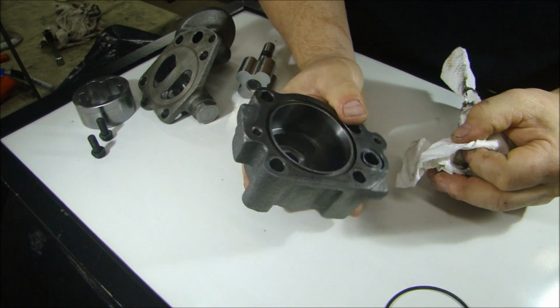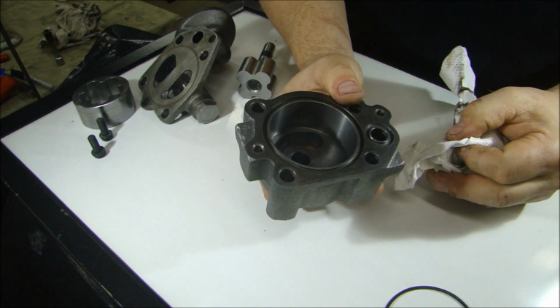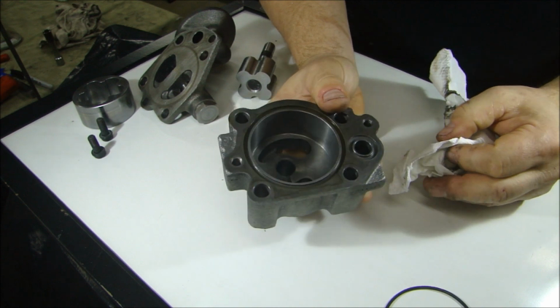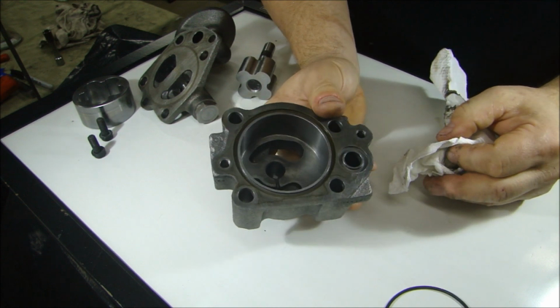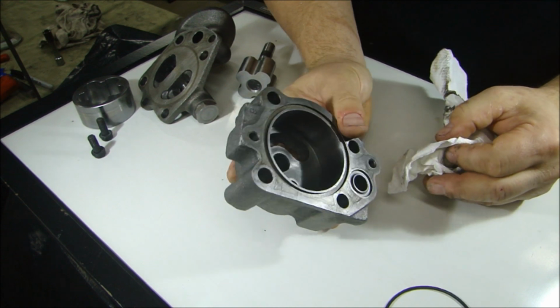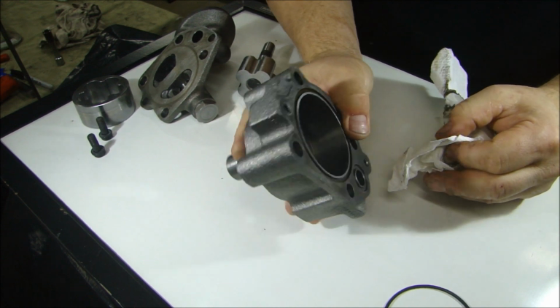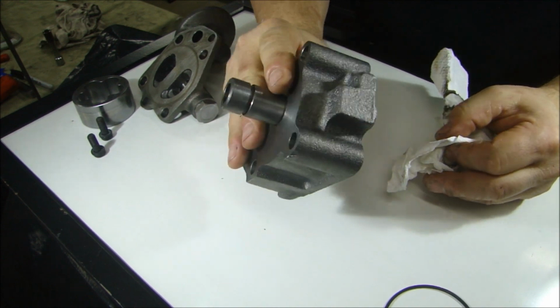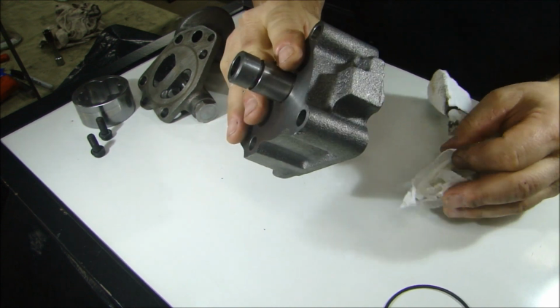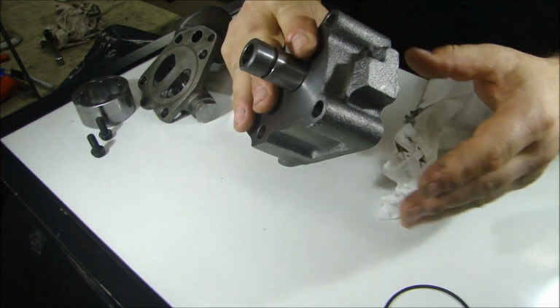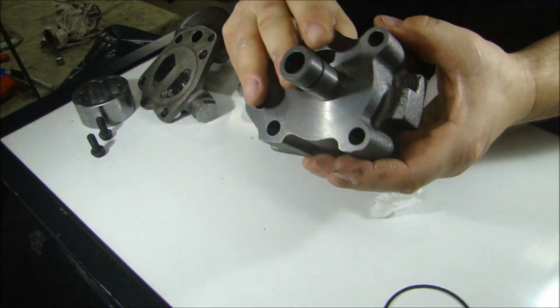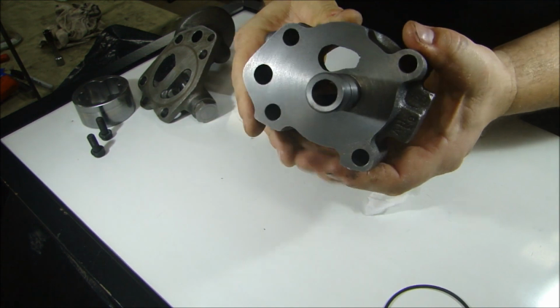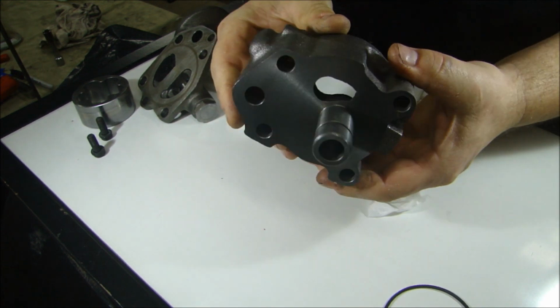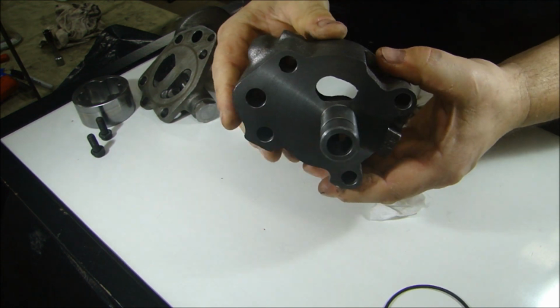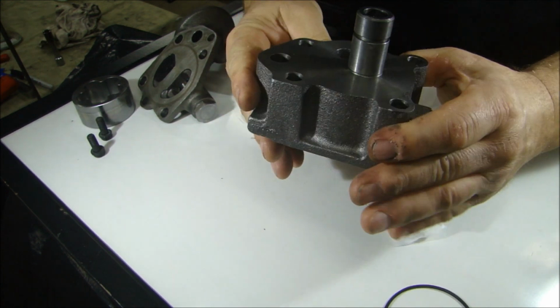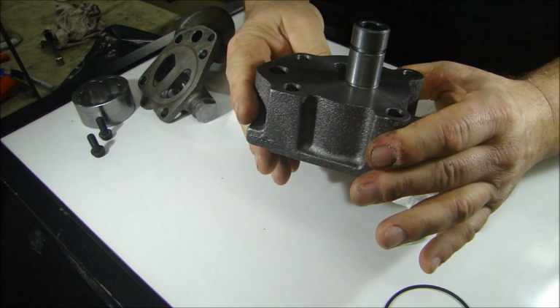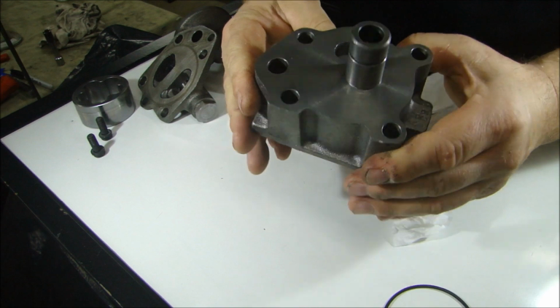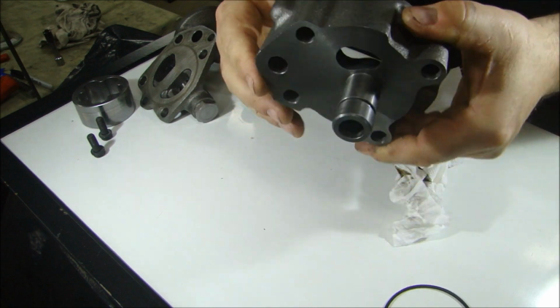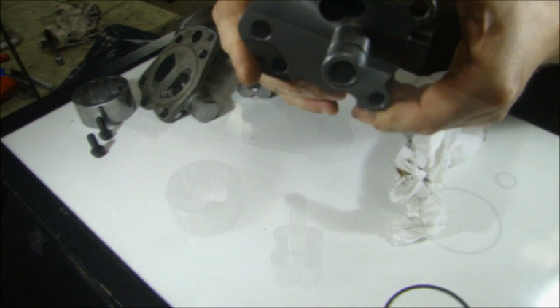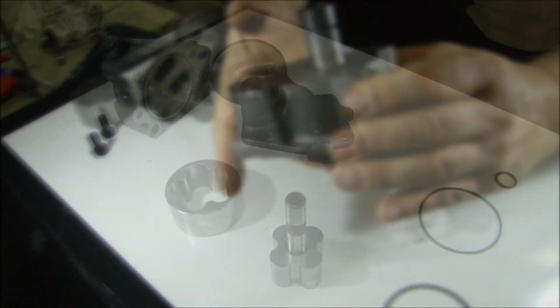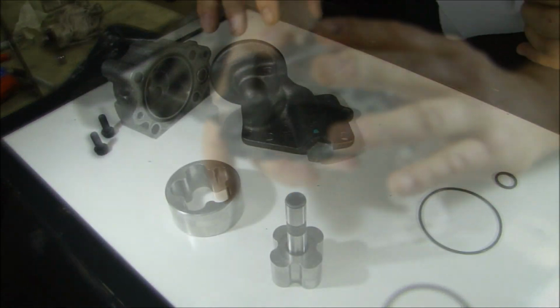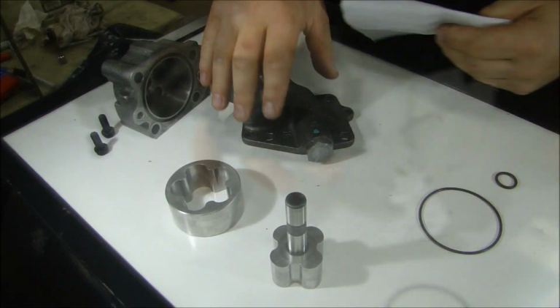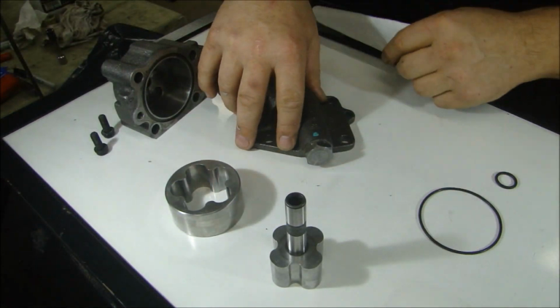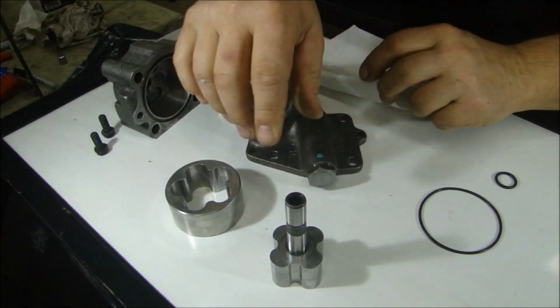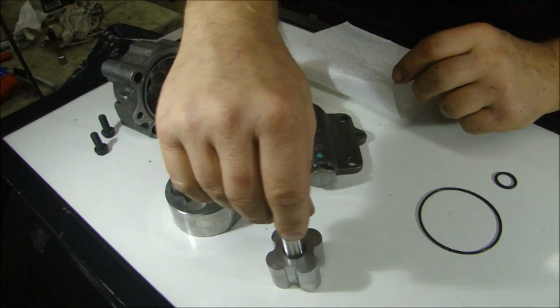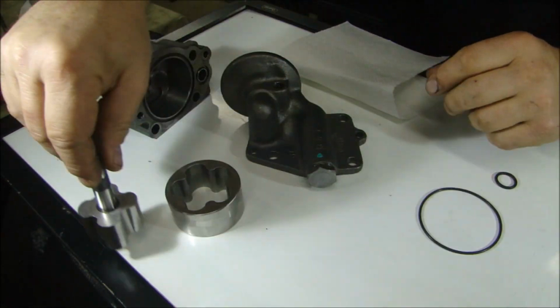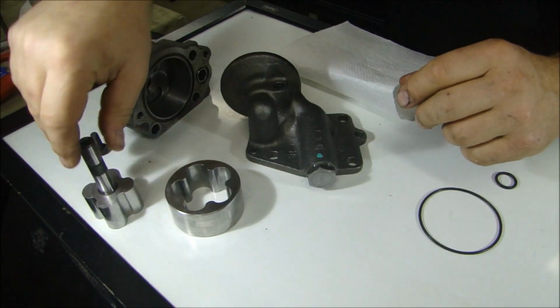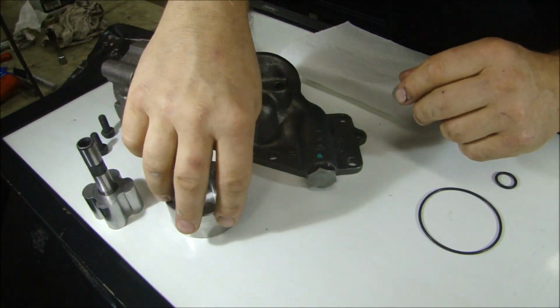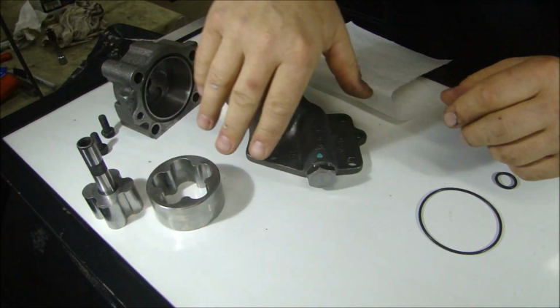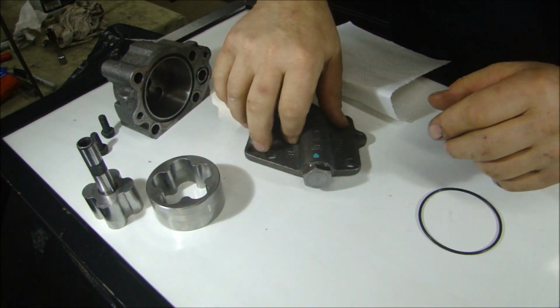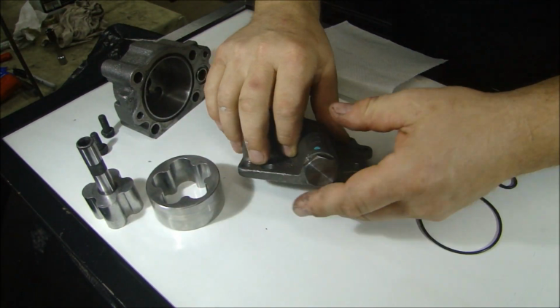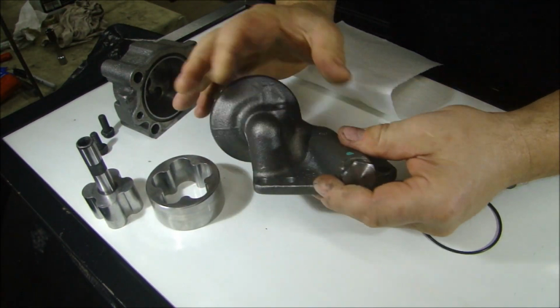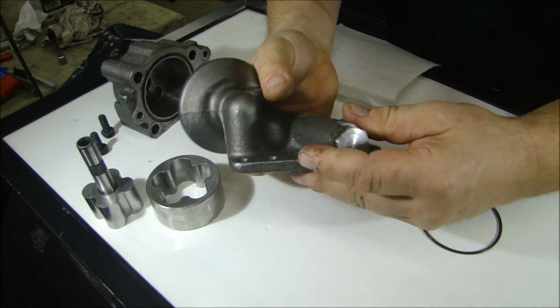I'm going to clean all these parts off really well and then reassemble this. I'm going to powder coat this so it looks really nice on the engine. Let's take a look inside the check valve here and see what this looks like.